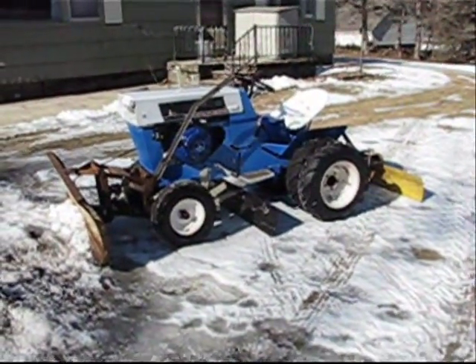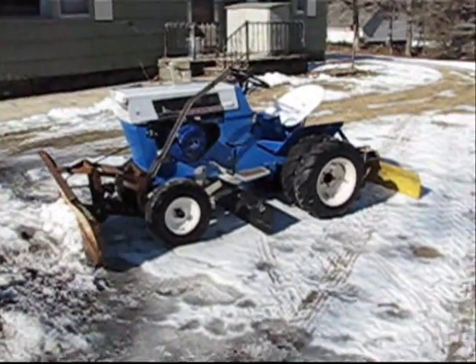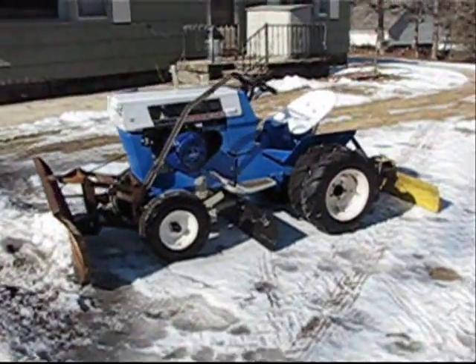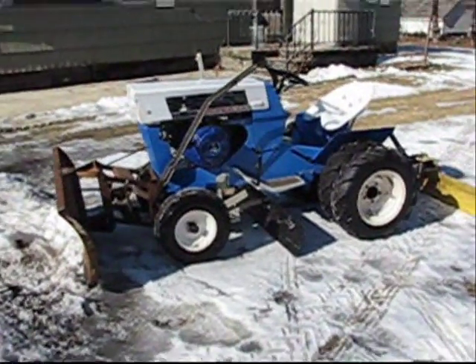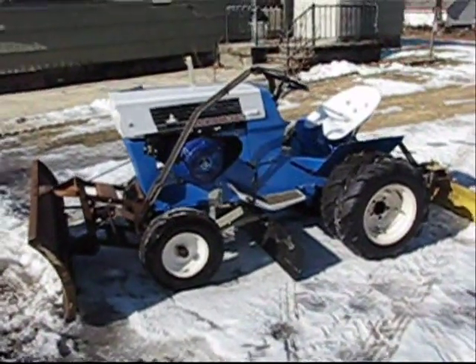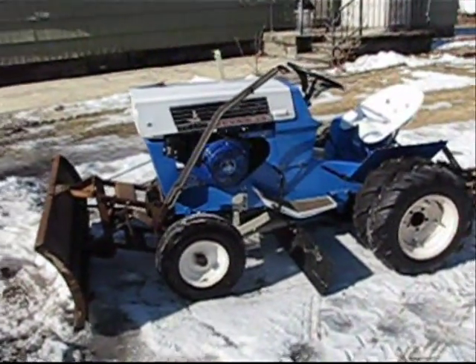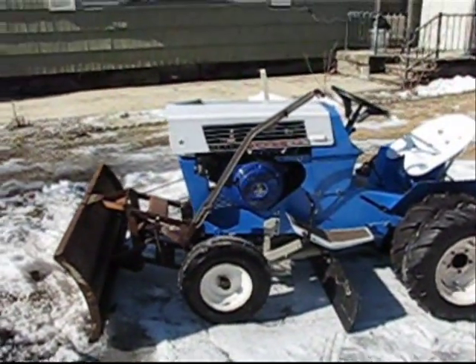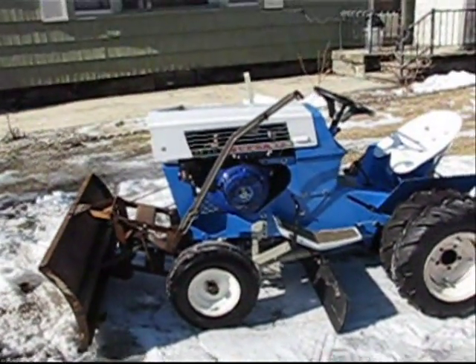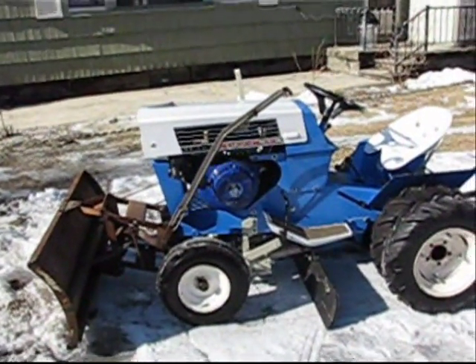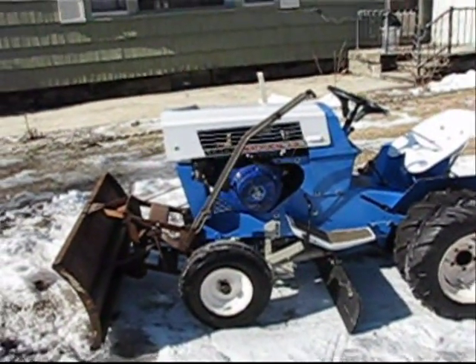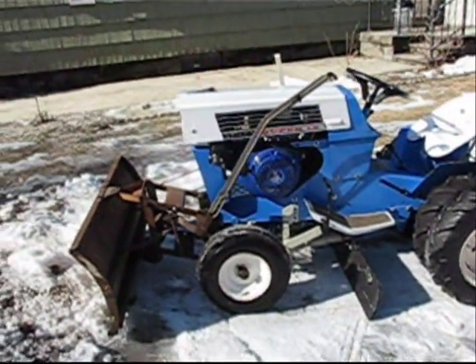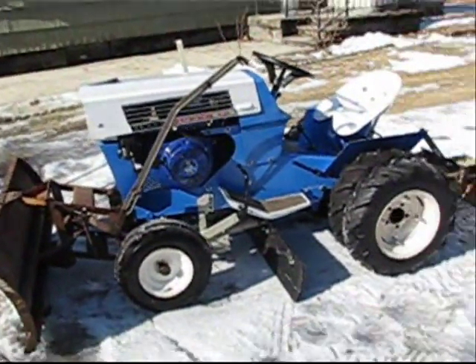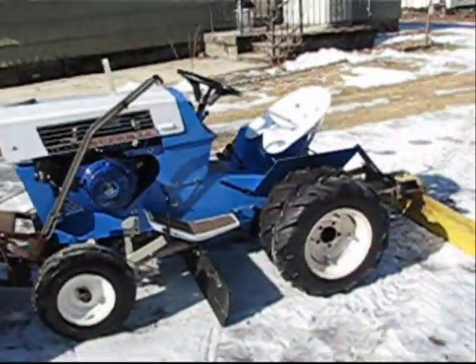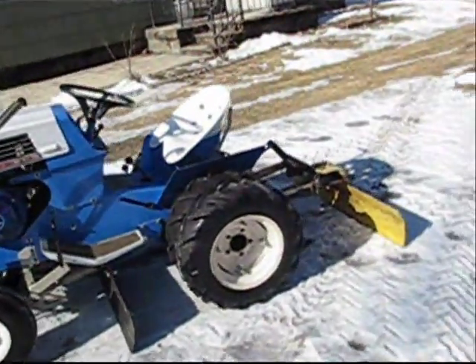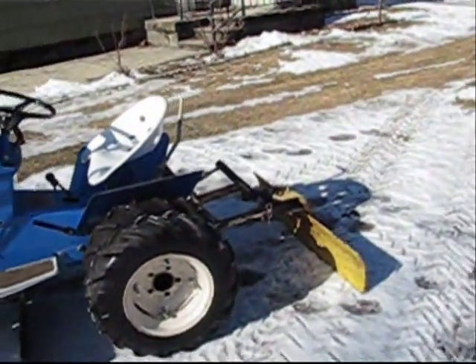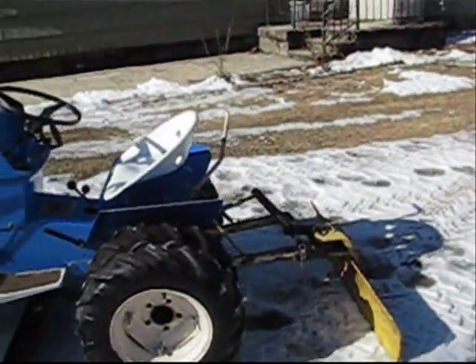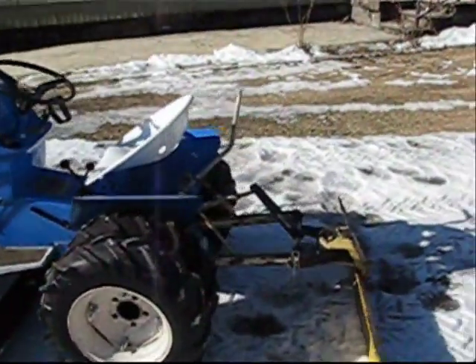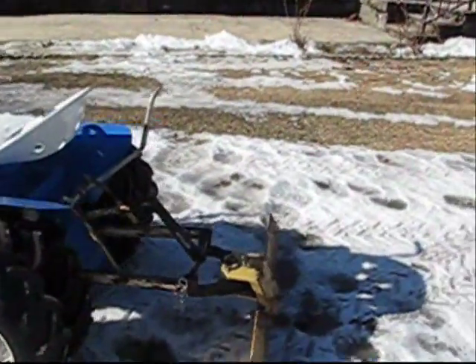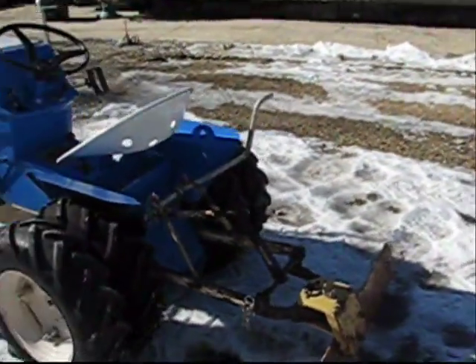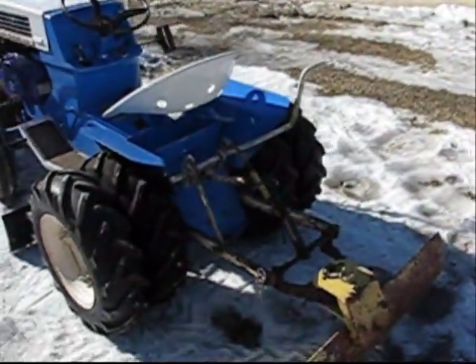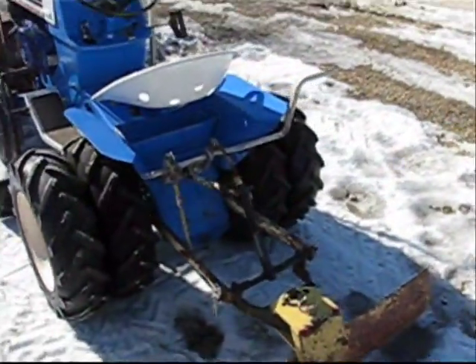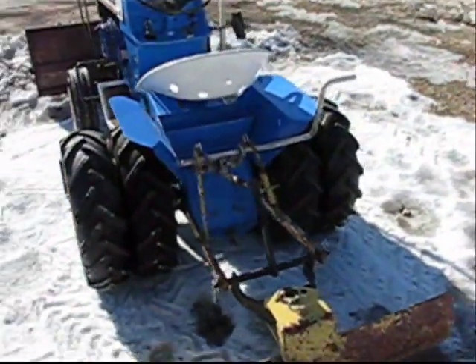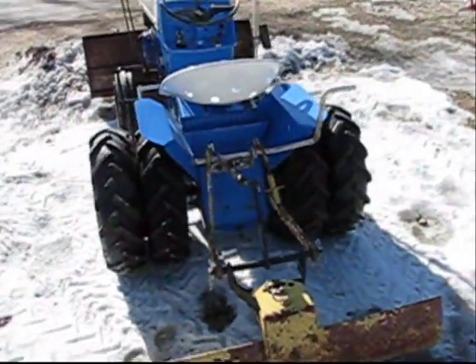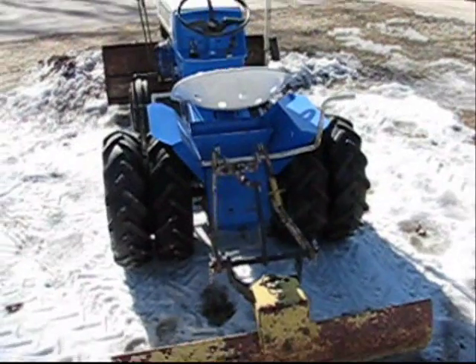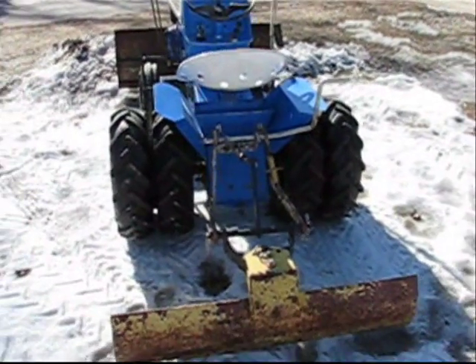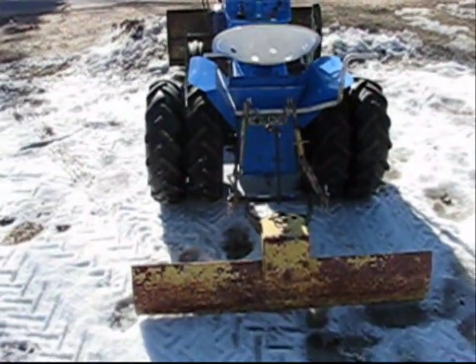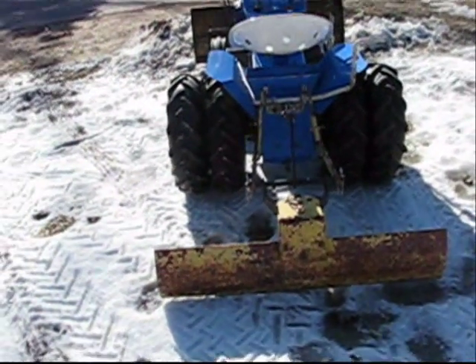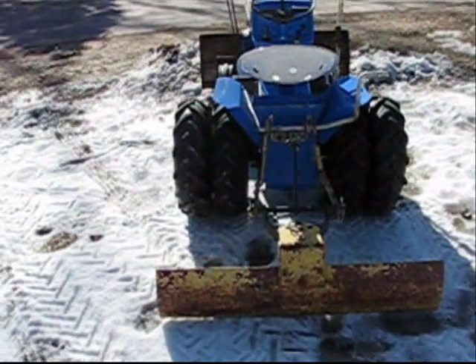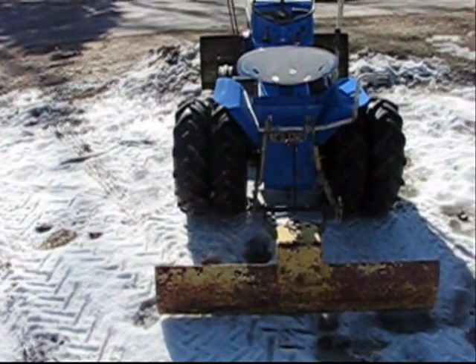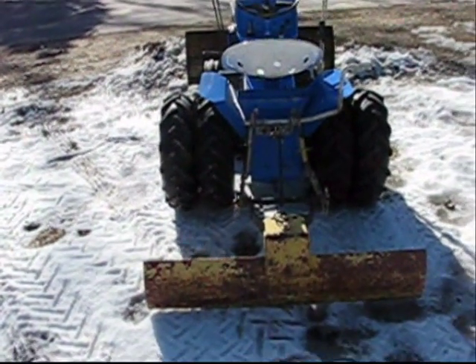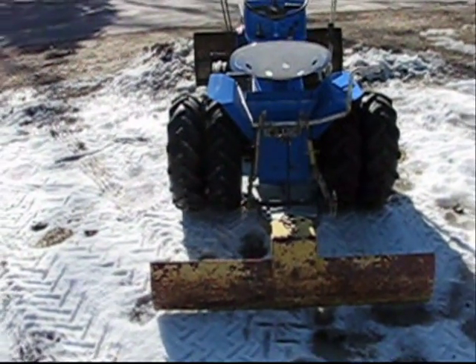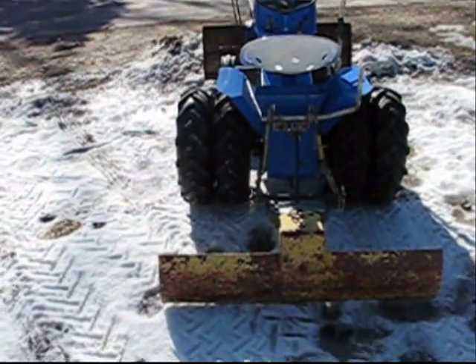I replaced the original engine with a Greyhound 11 horse engine. I put 1966 flat fenders on the rear with dual ags — those are 6-12 ags — with a spacer kit from Miller Tire.